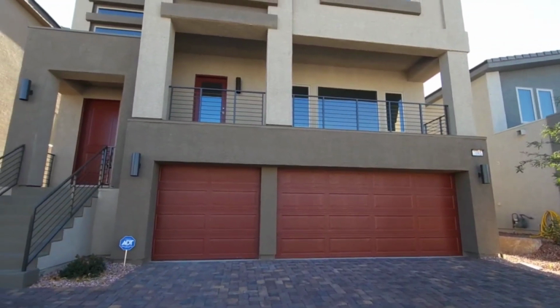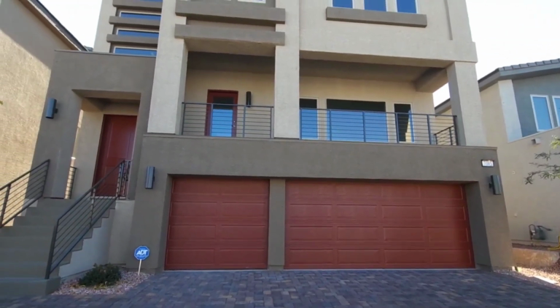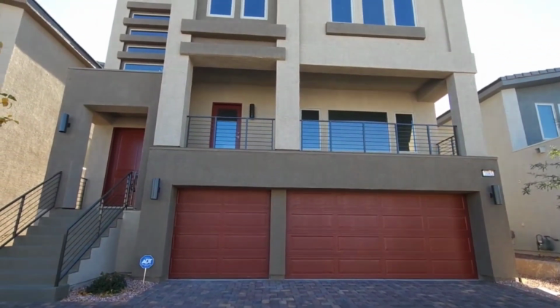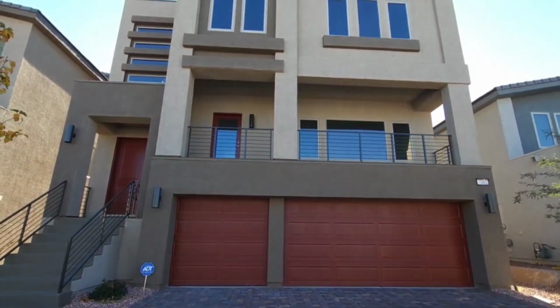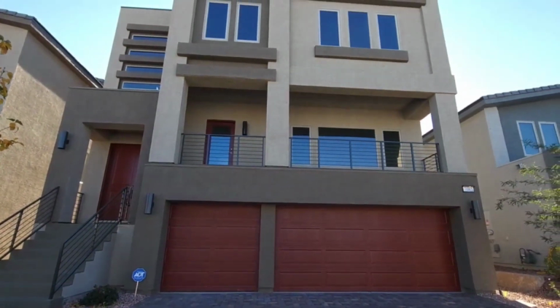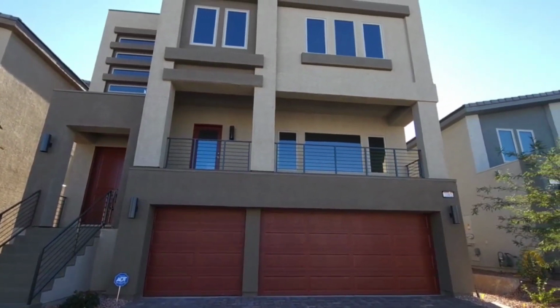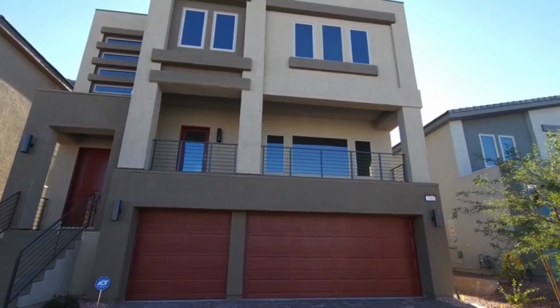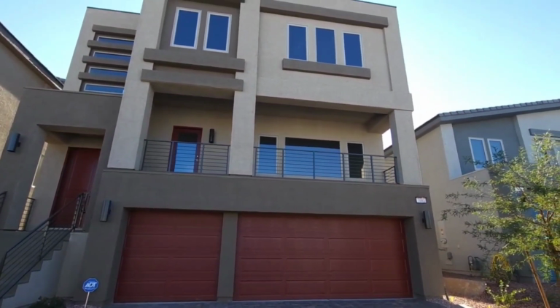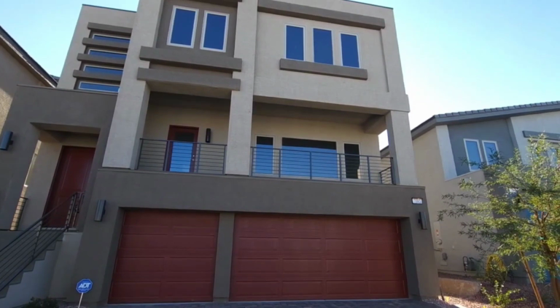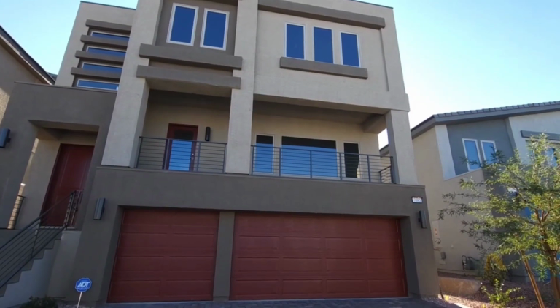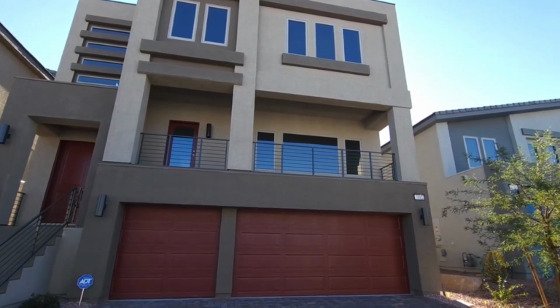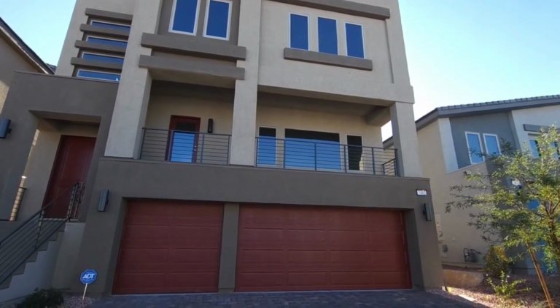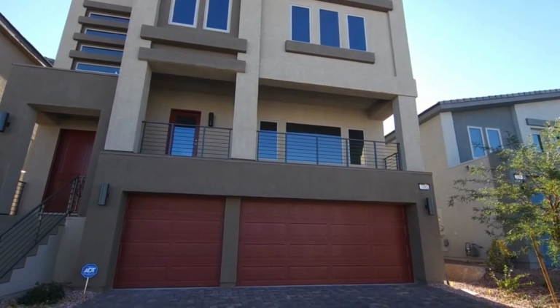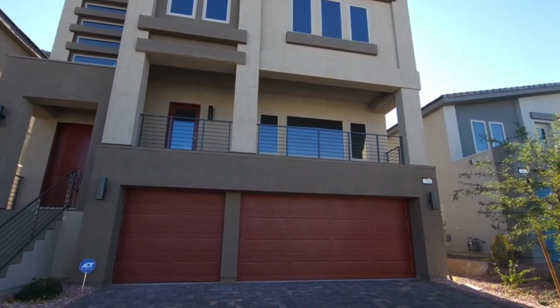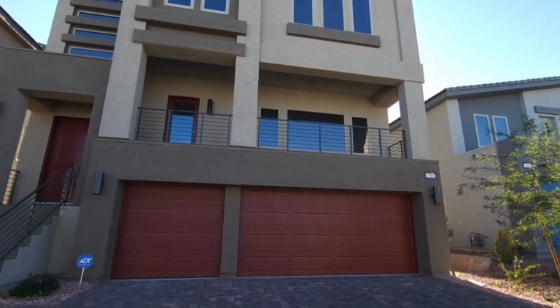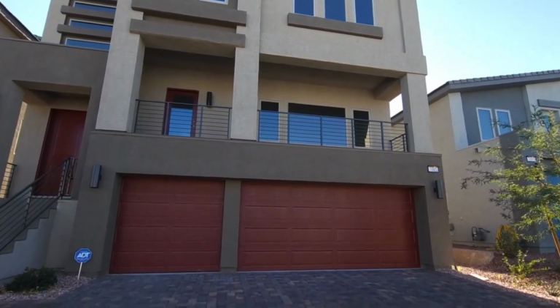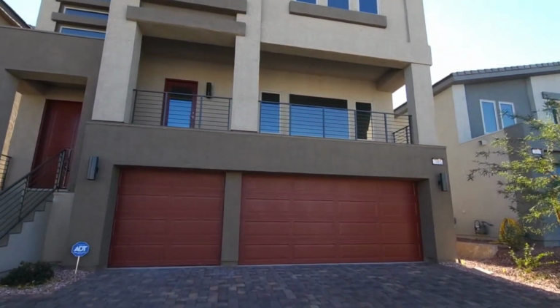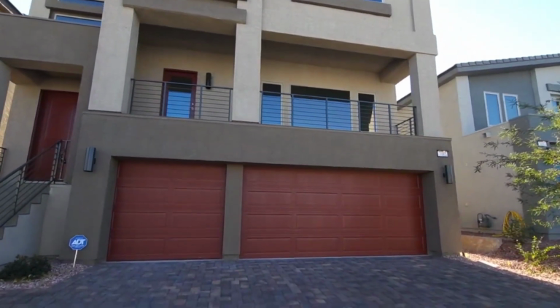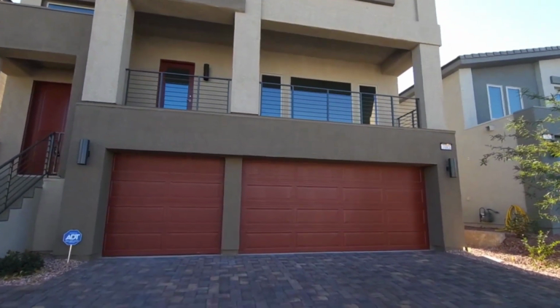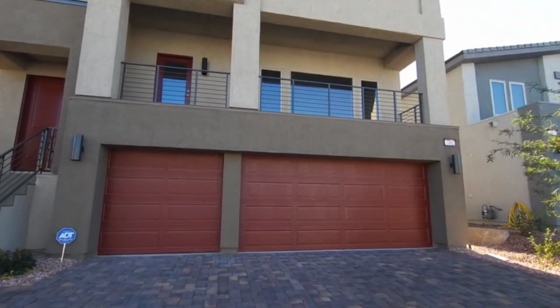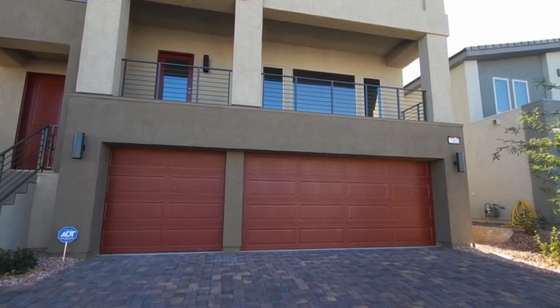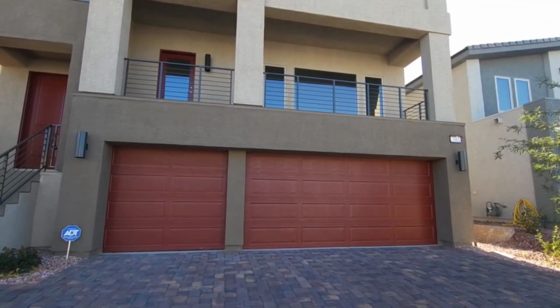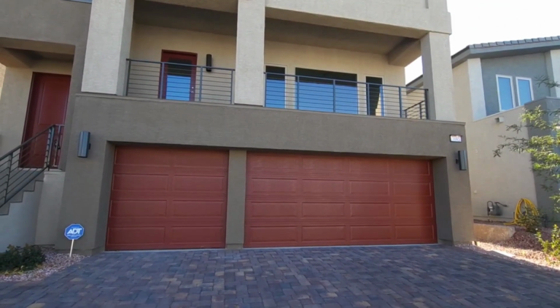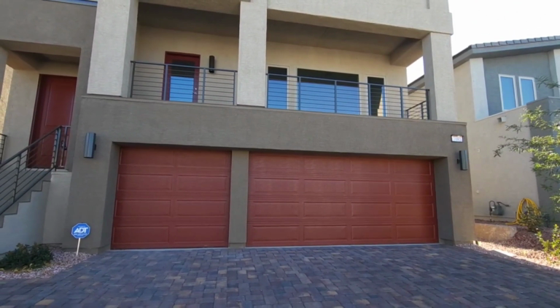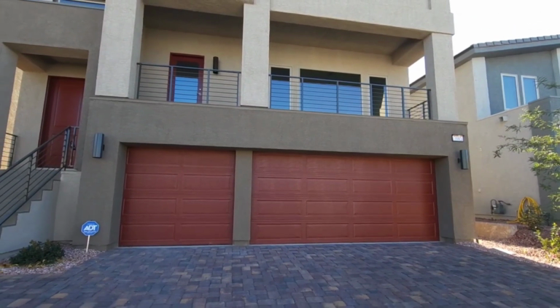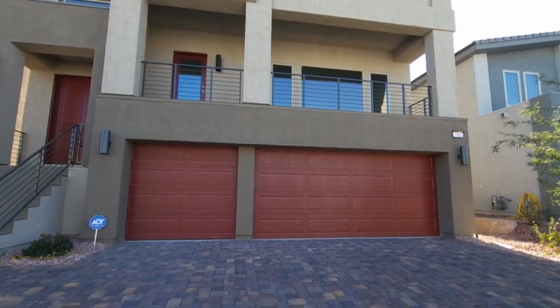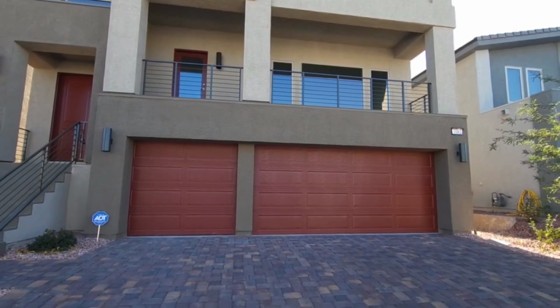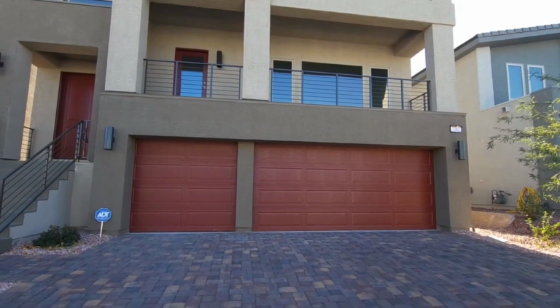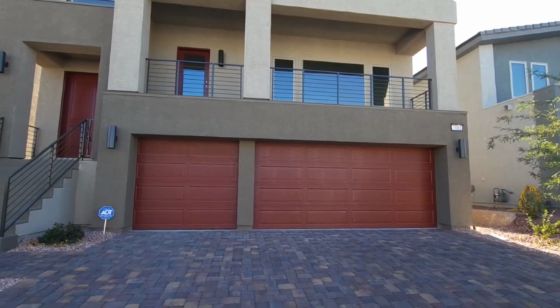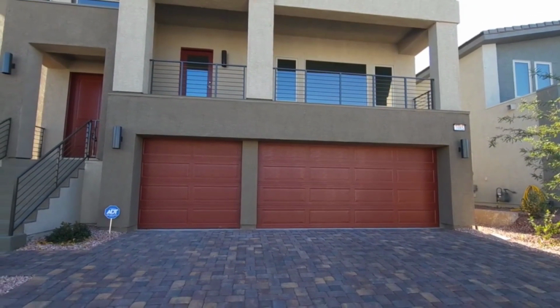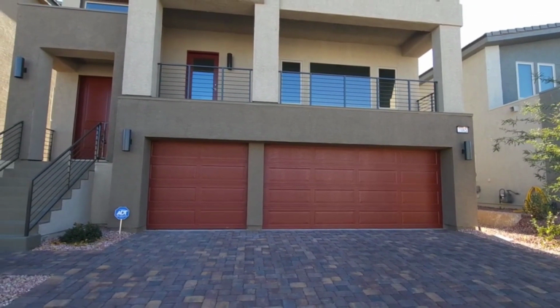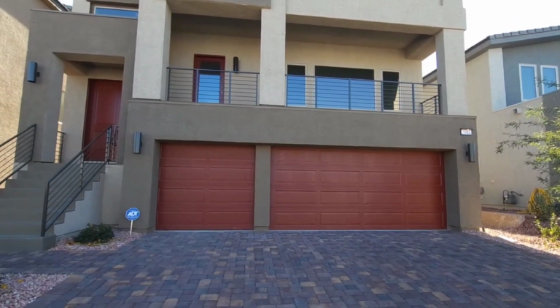All right, welcome back ladies and gentlemen. We're gonna be touring a beautiful three-story home in the beautiful Southwest.